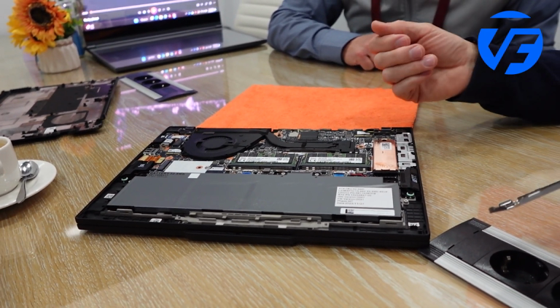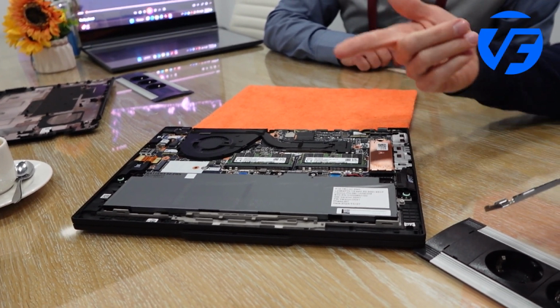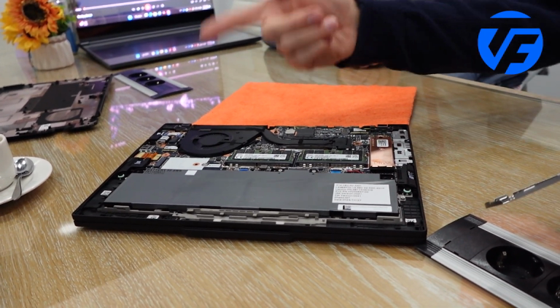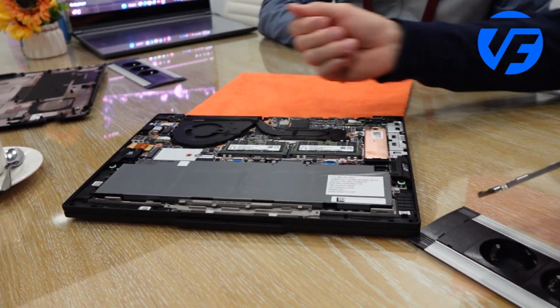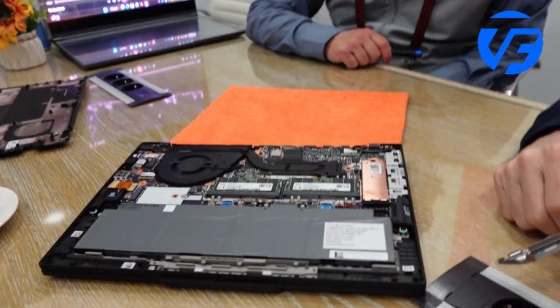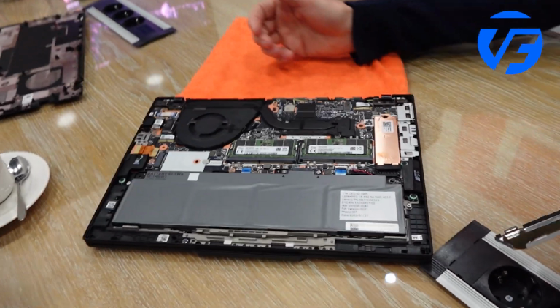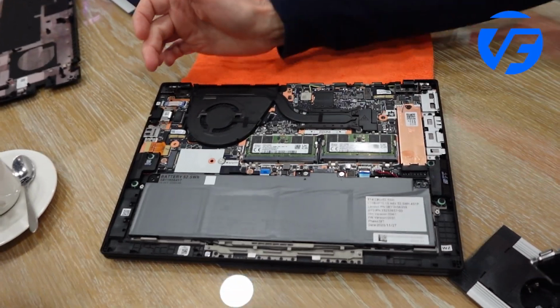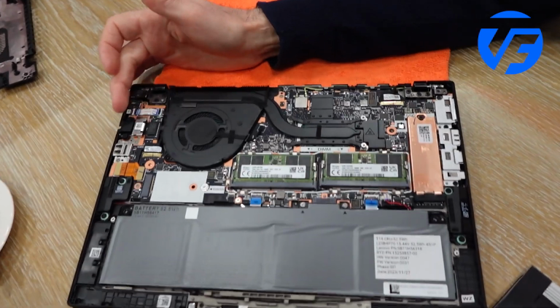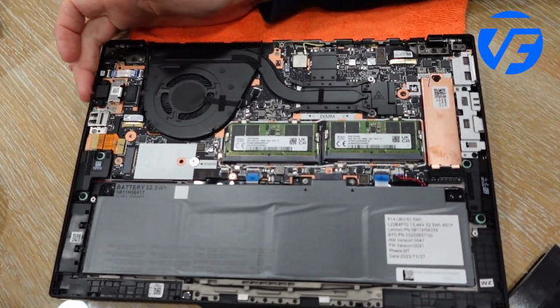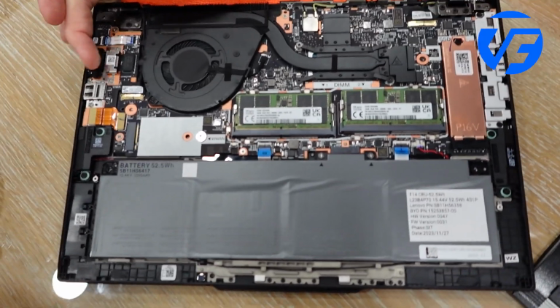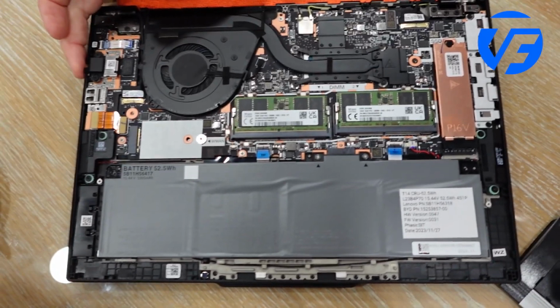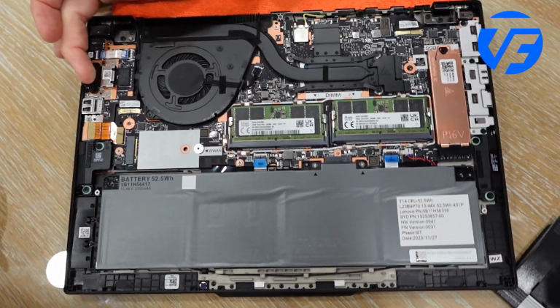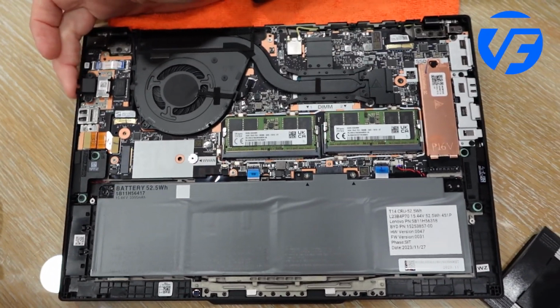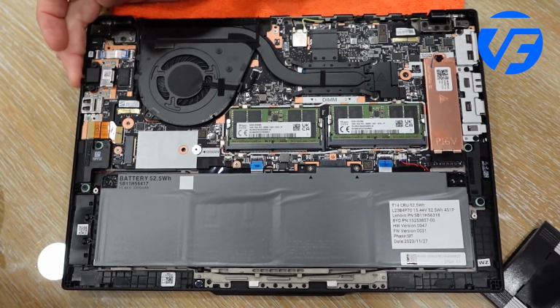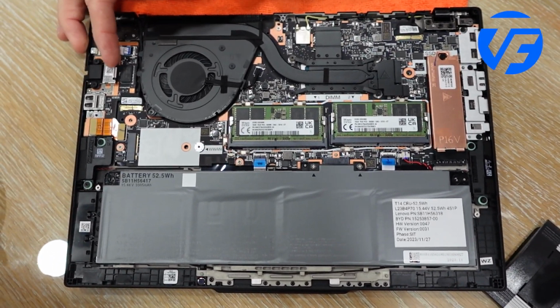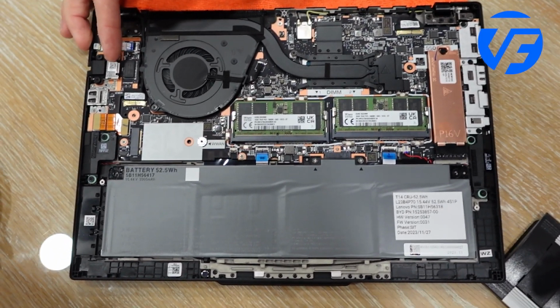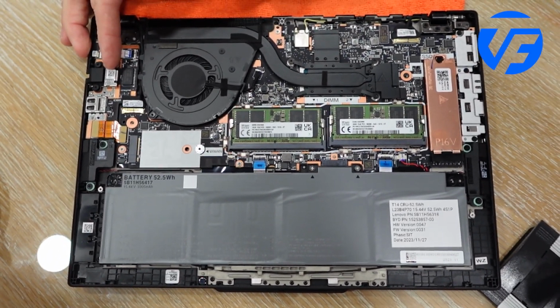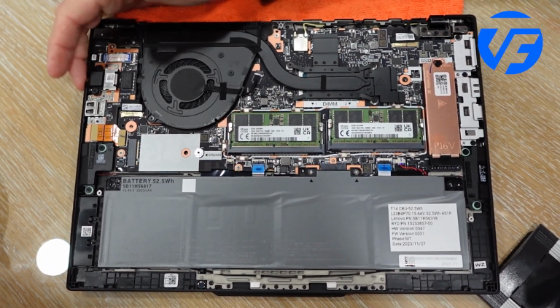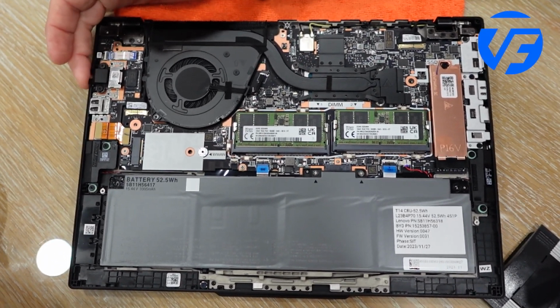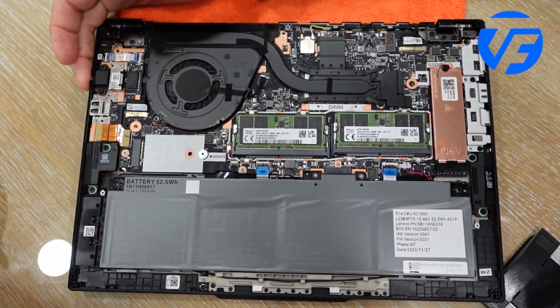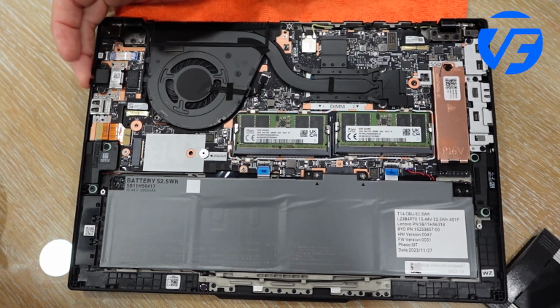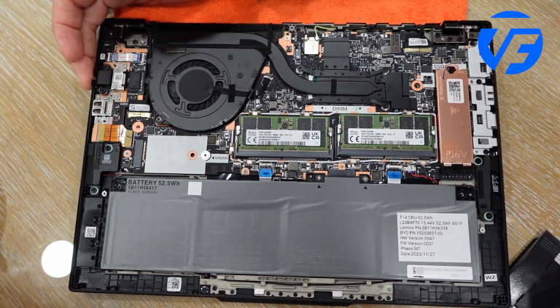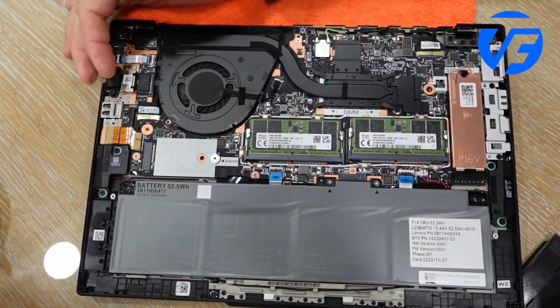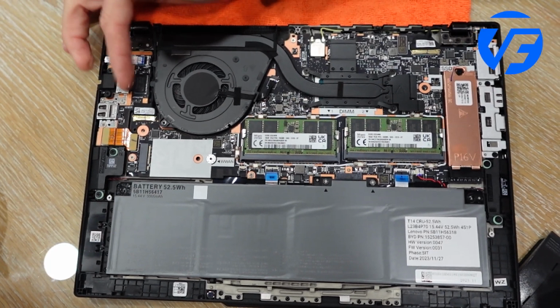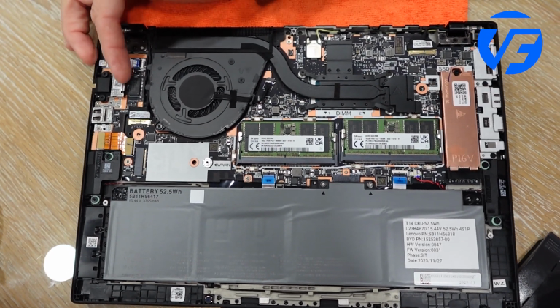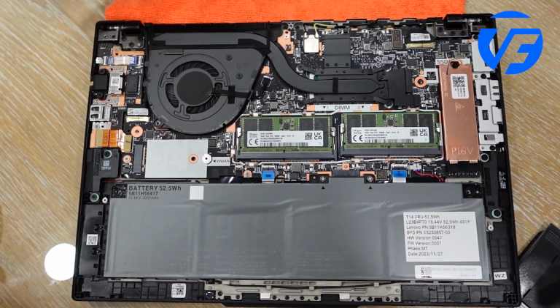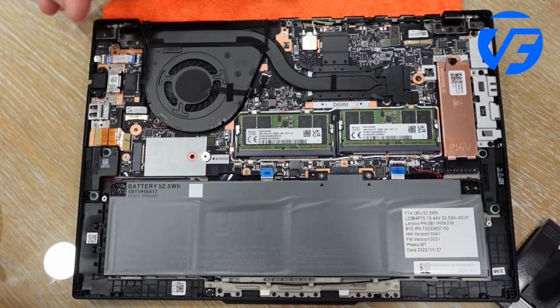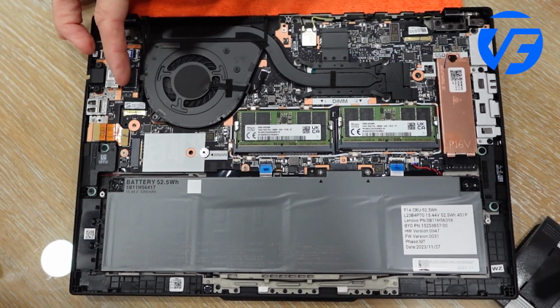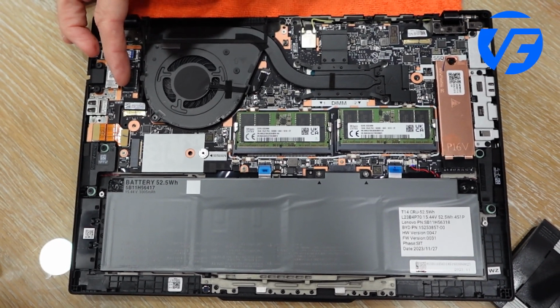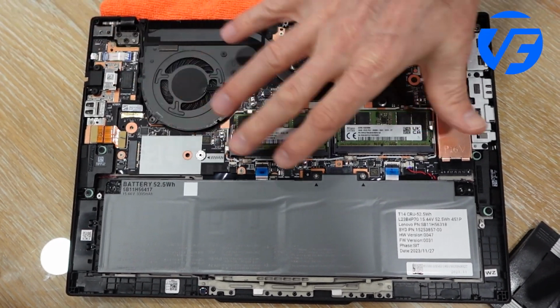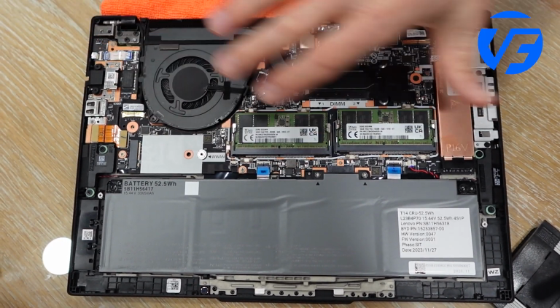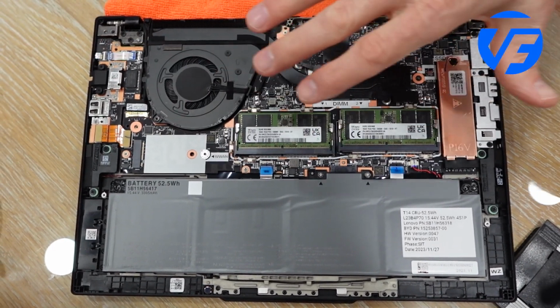Storage, WAN card — even the ethernet port is a separate daughter card. So if this was compromised and needed to be replaced, you would just pull this part off and put it back on, instead of having to replace the whole motherboard.